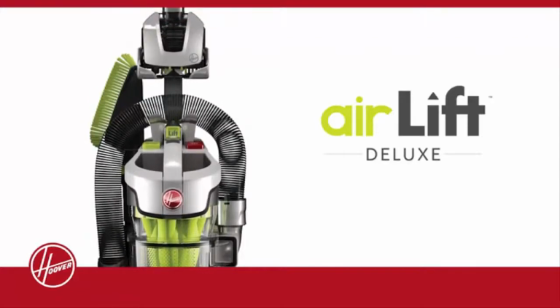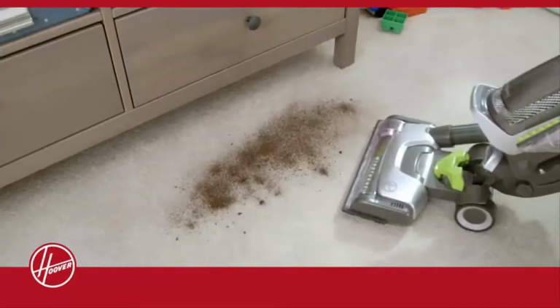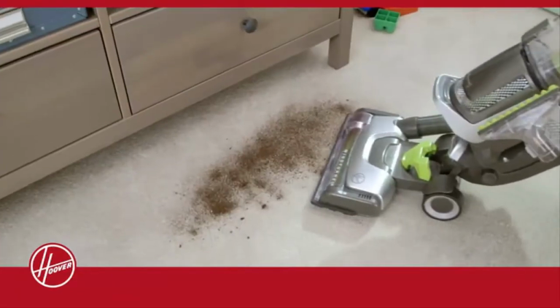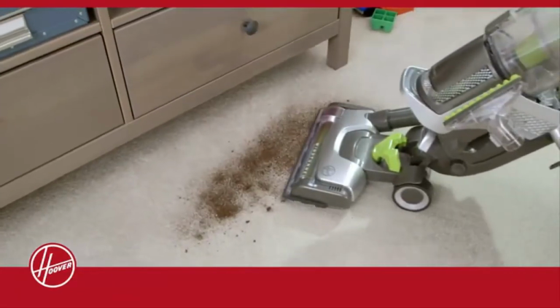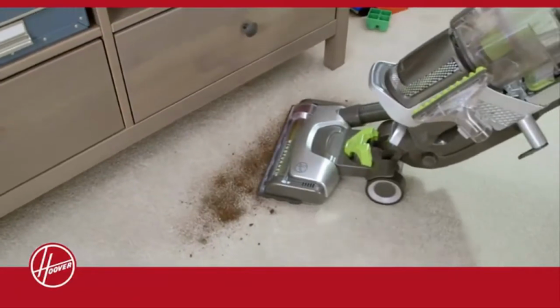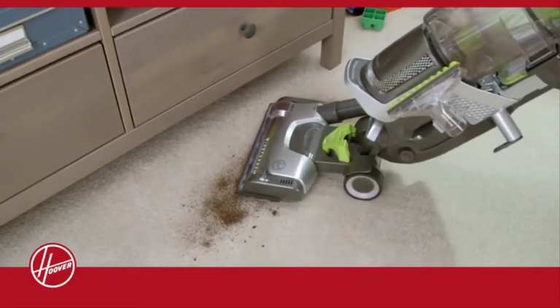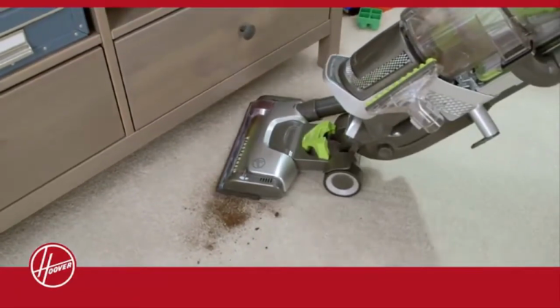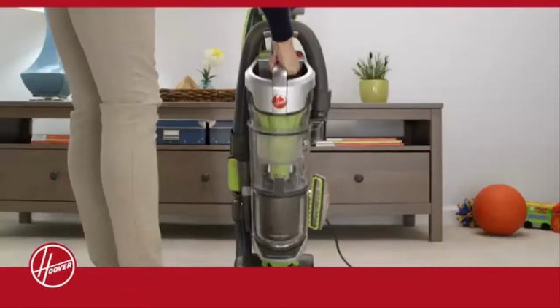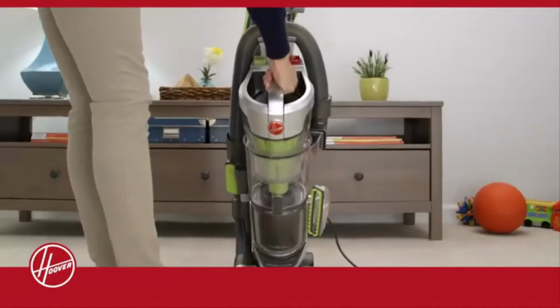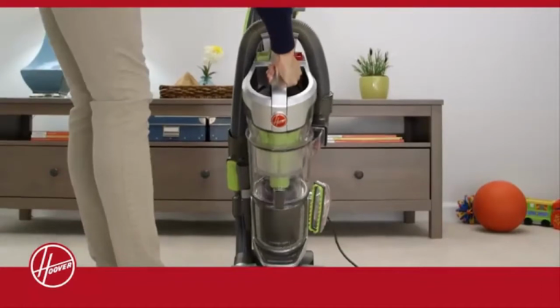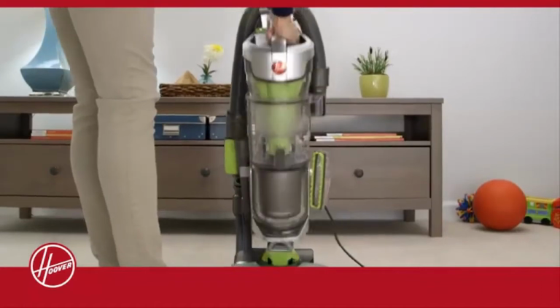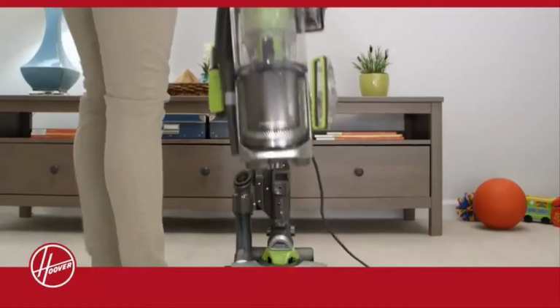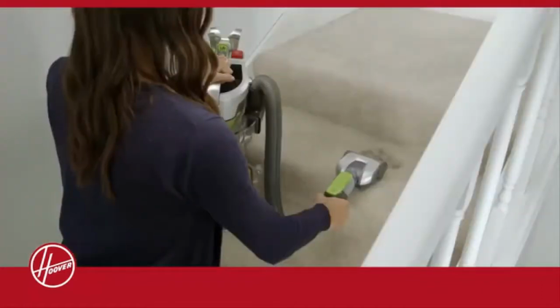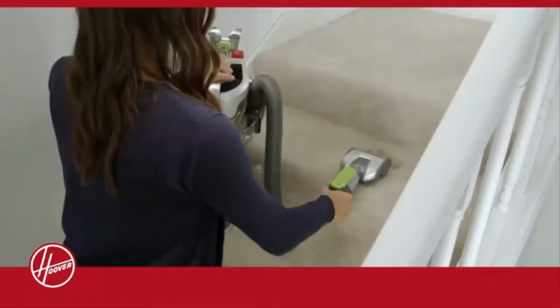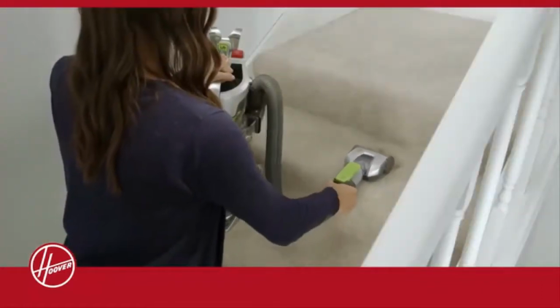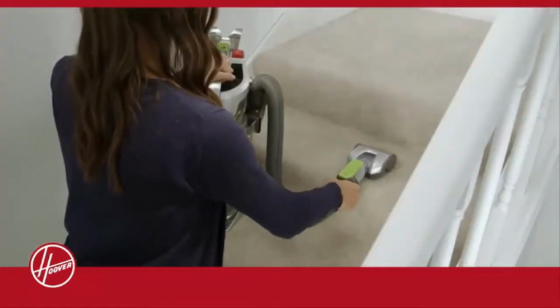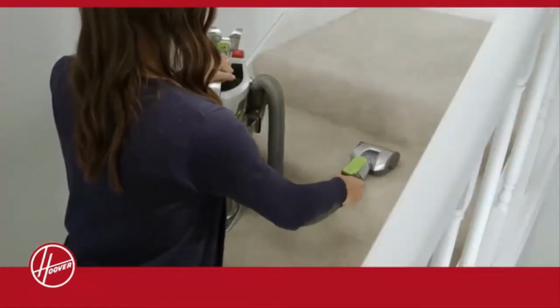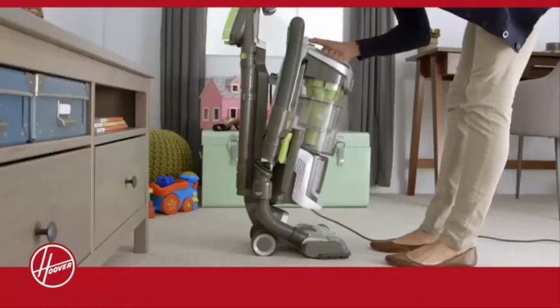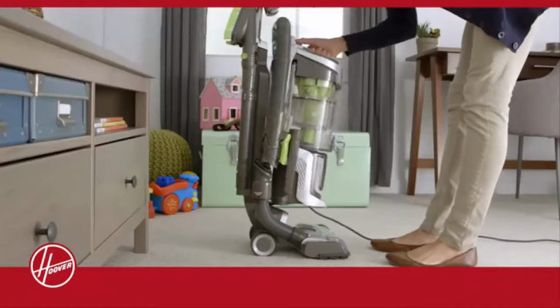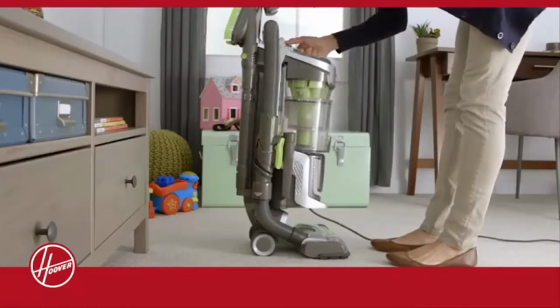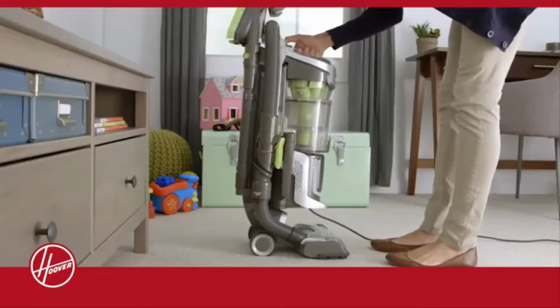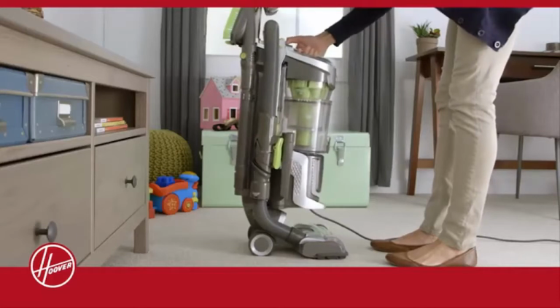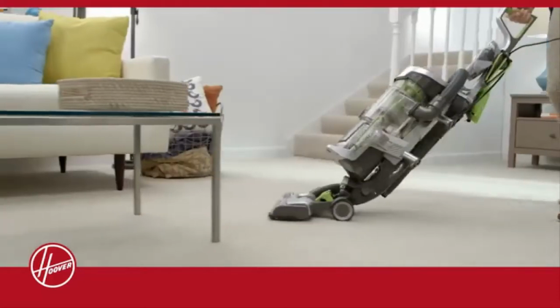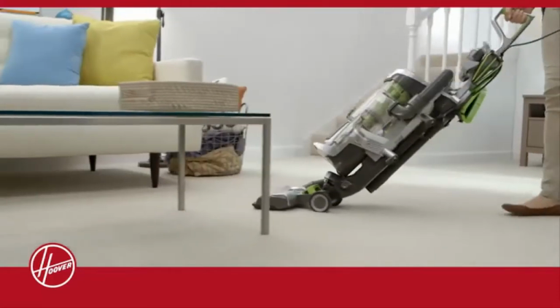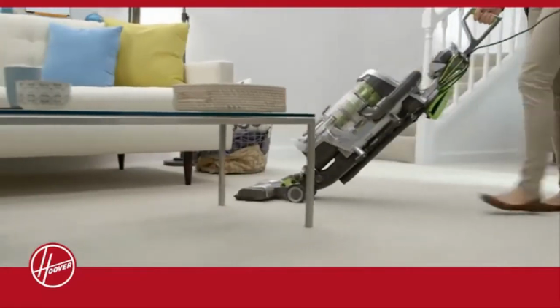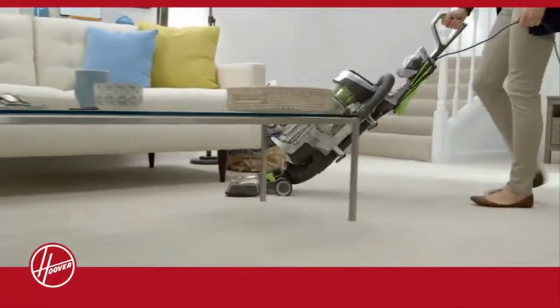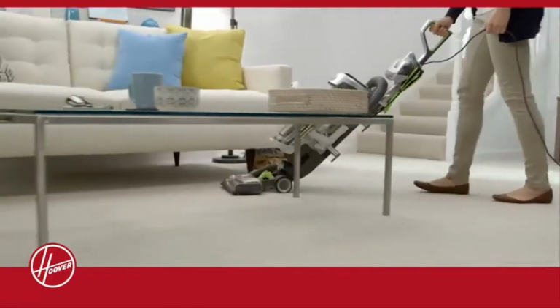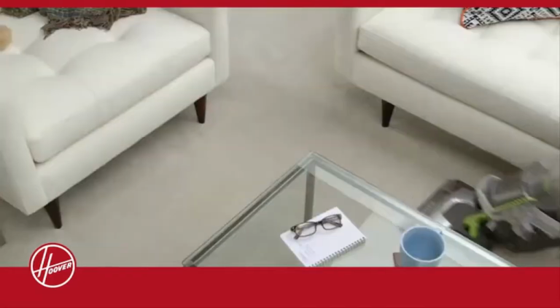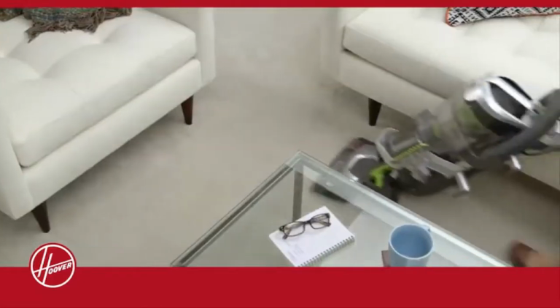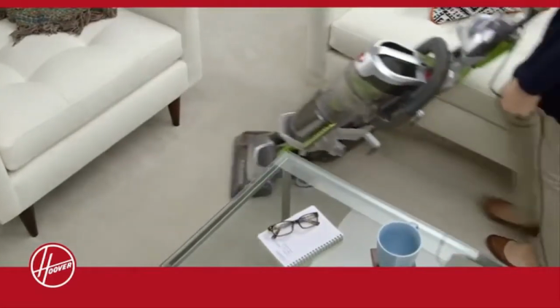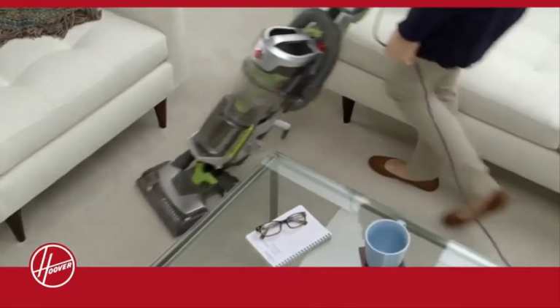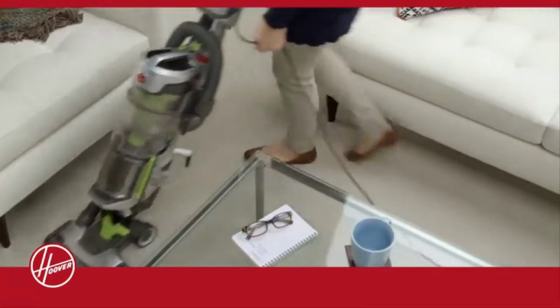The Air Lift Deluxe combines the power of a Hoover Upright with the convenience of a lift-away canister. Go from cleaning floors to stairs and then back again in seconds. Easily maneuver the Multi-Cyclonic Air Lift Deluxe around all the obstacles in your home.